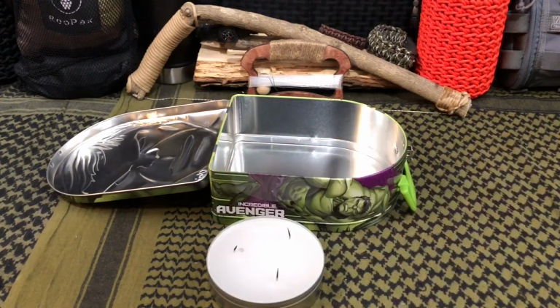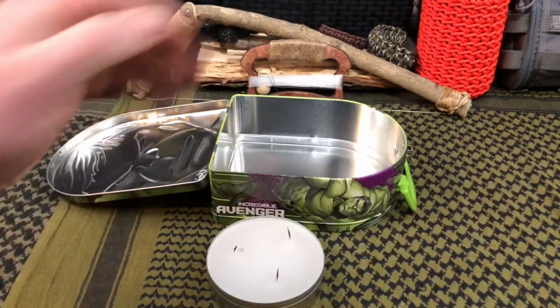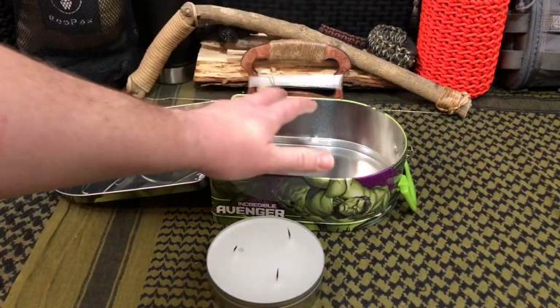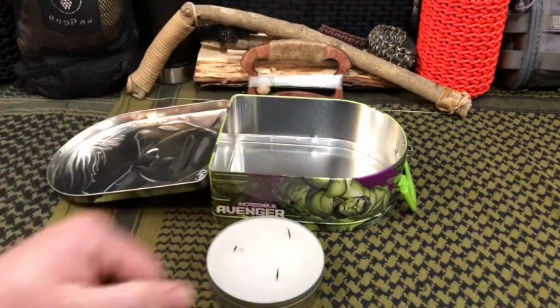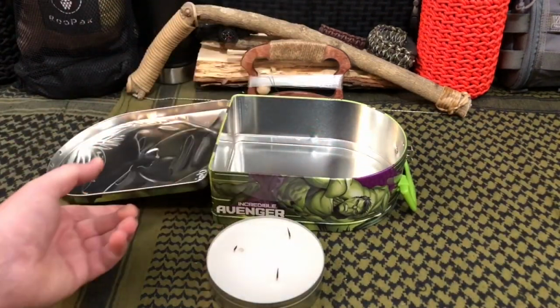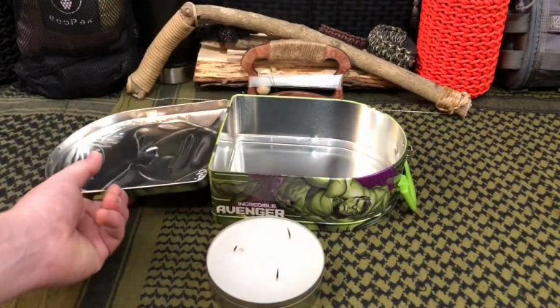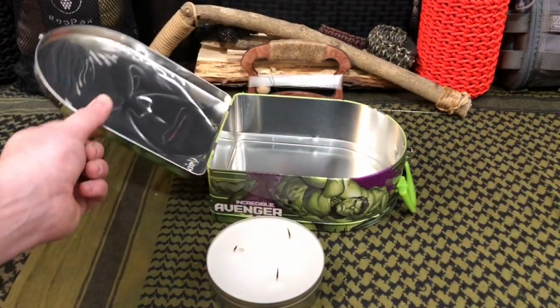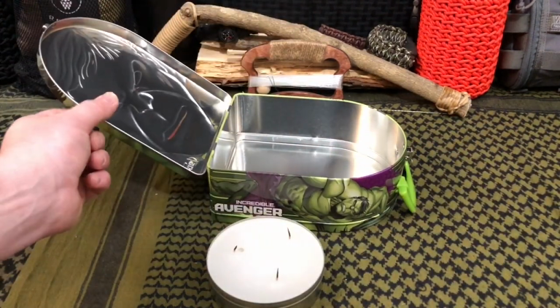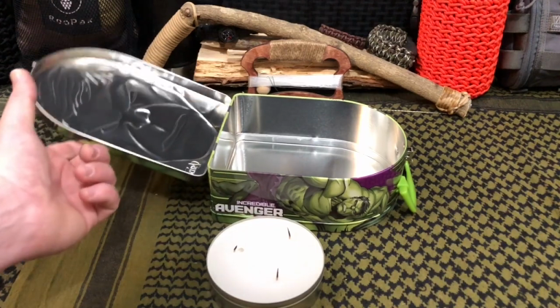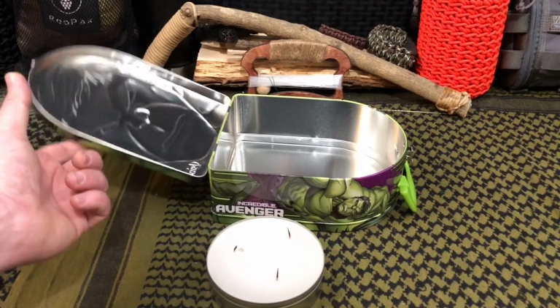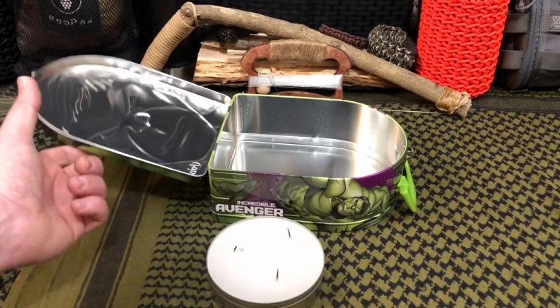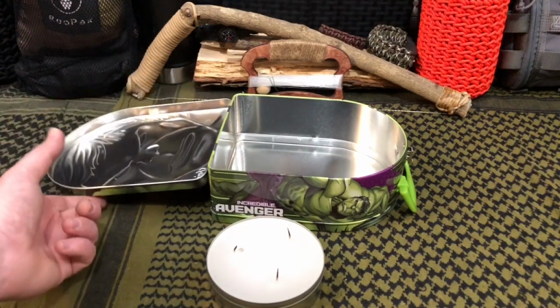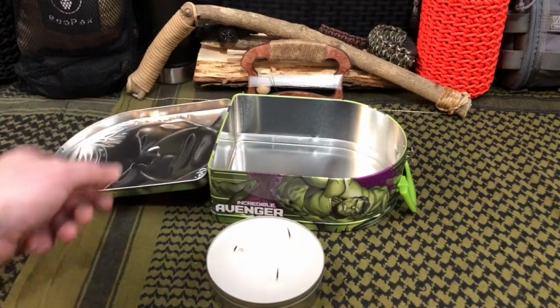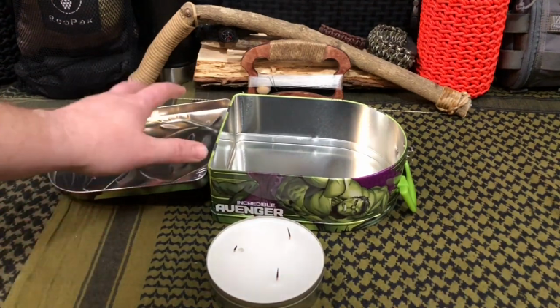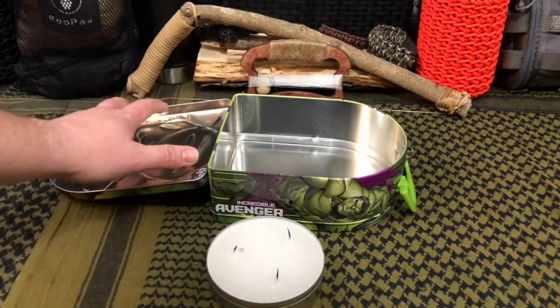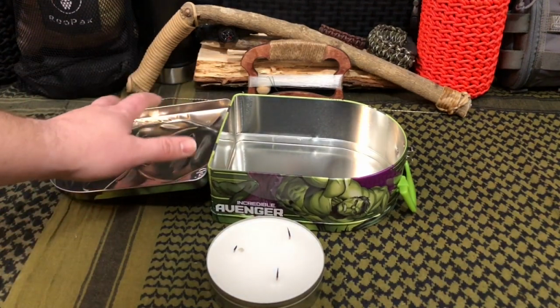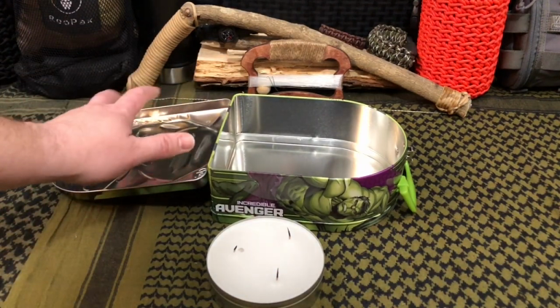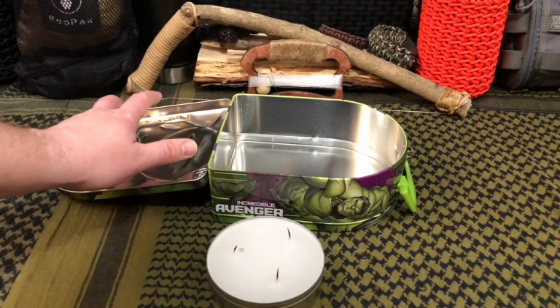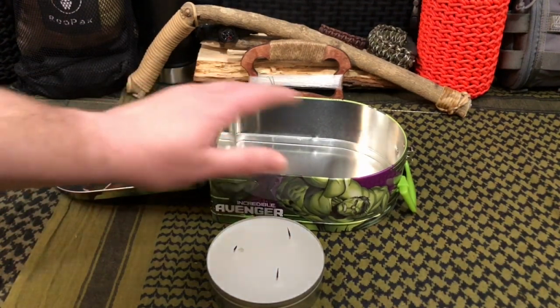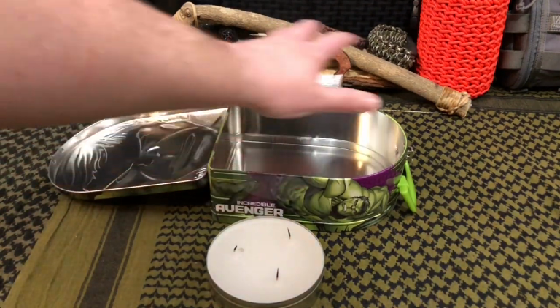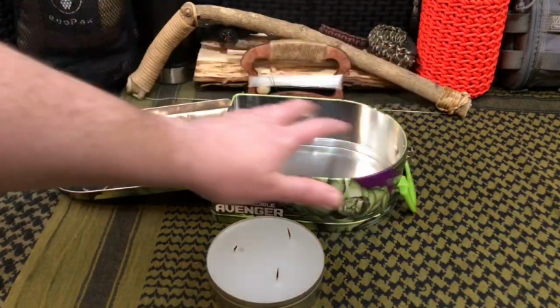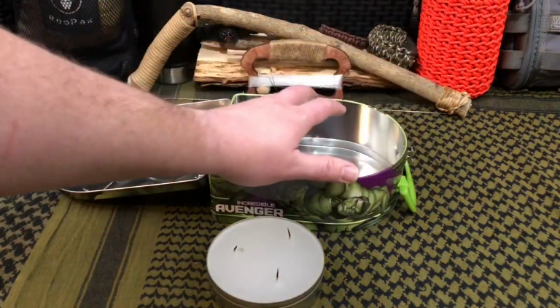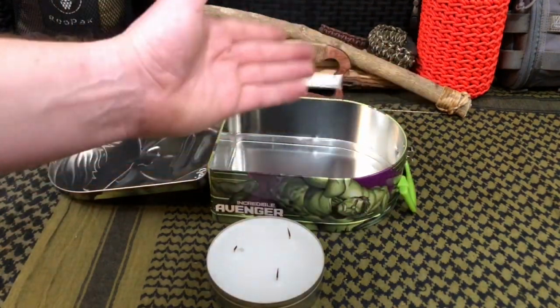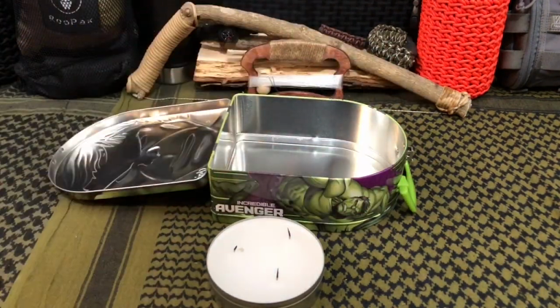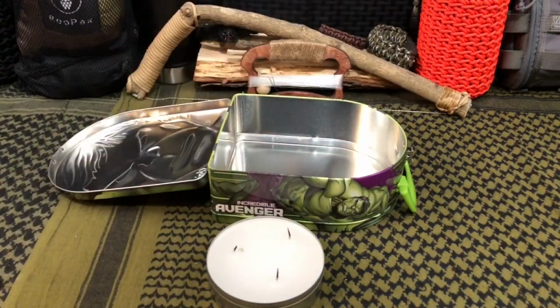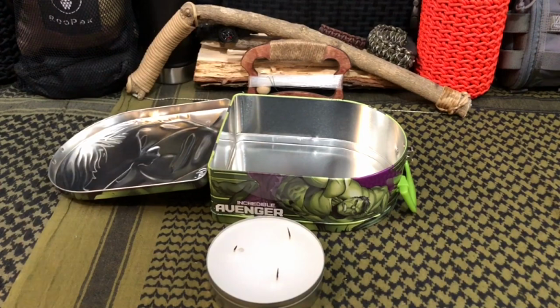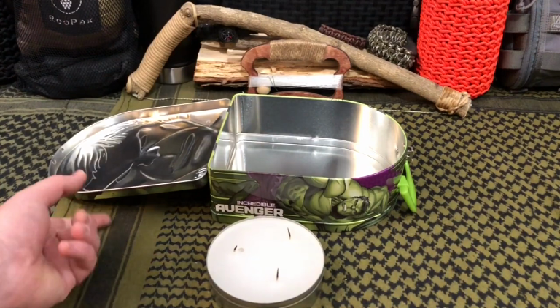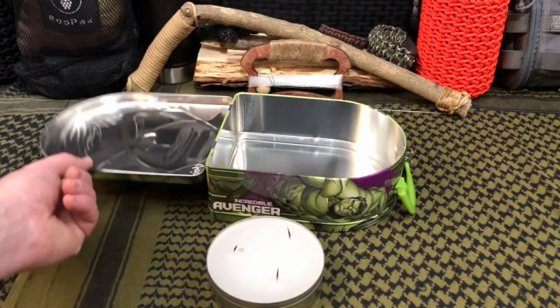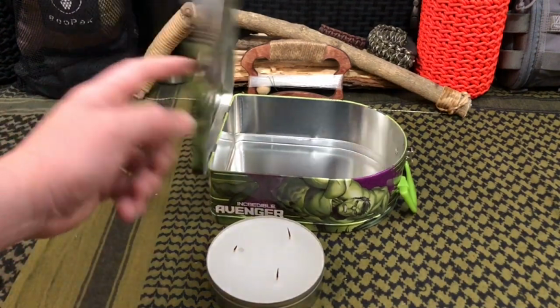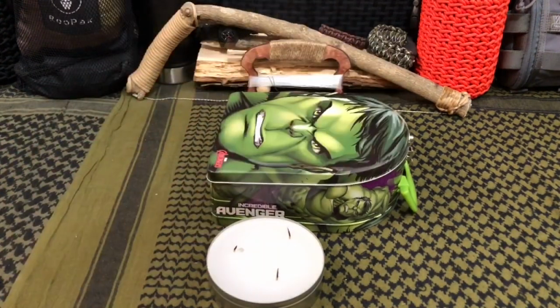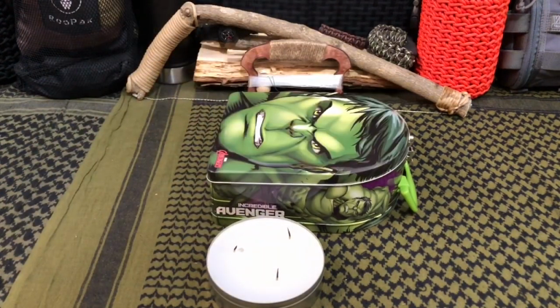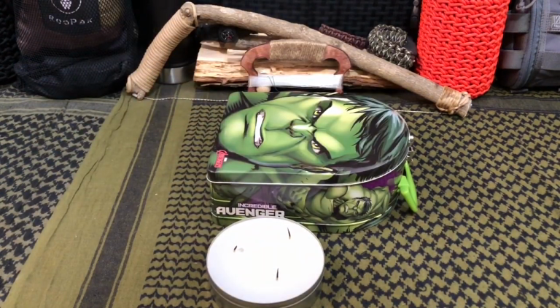The thing that really sparked my attention with this lunchbox is it's a hinge lid, so we keep this lid off to the side while it's lit. And when you need to put it out — done. Just close the lid and you've snuffed the oxygen.